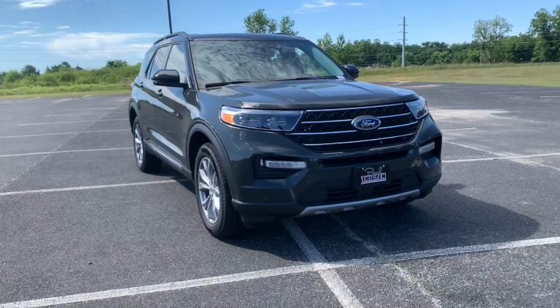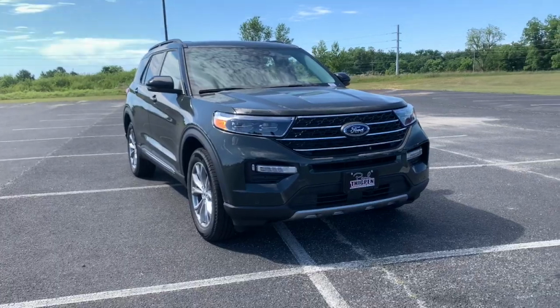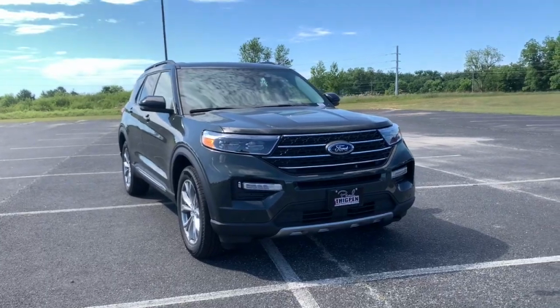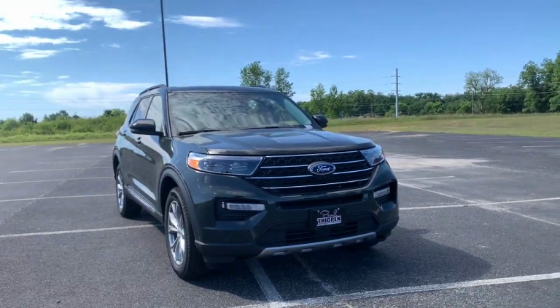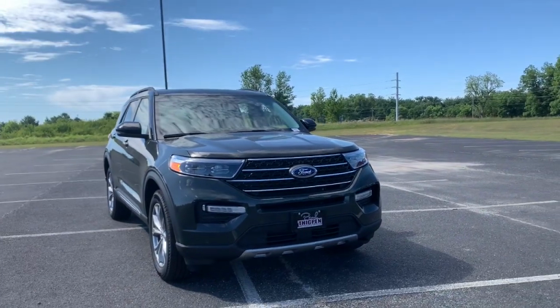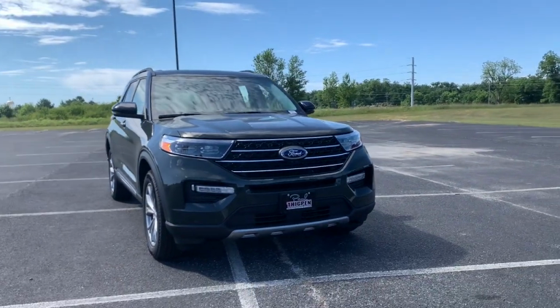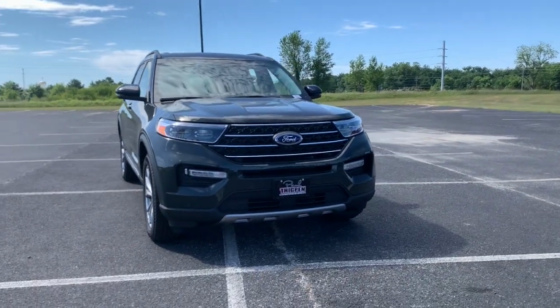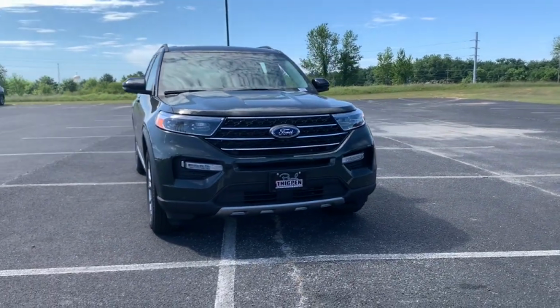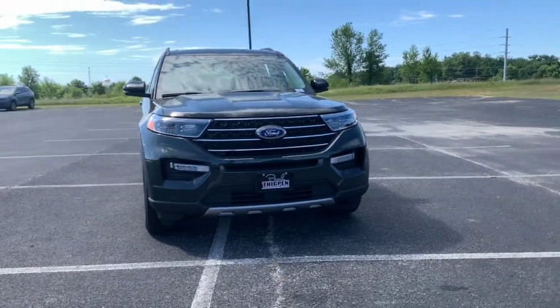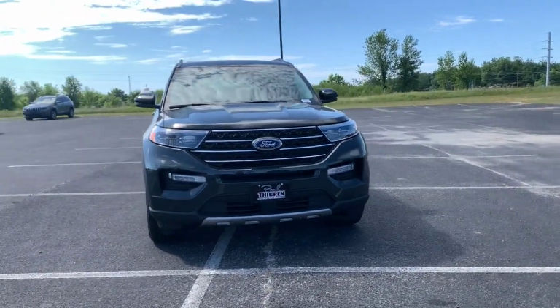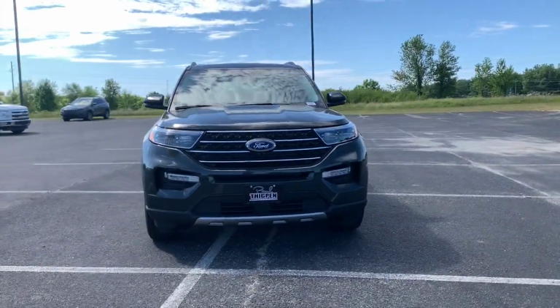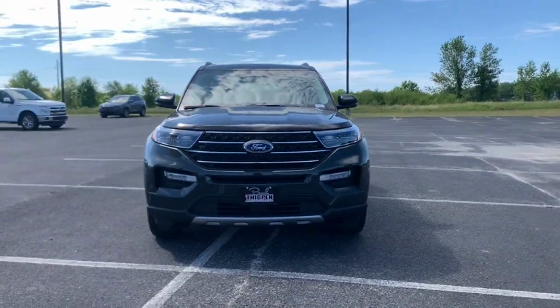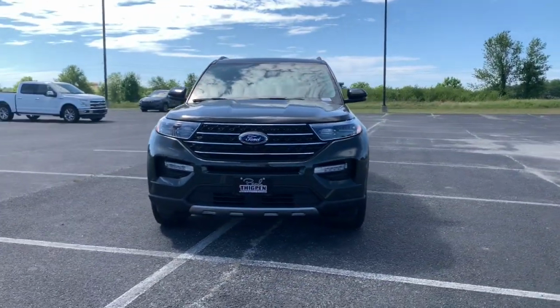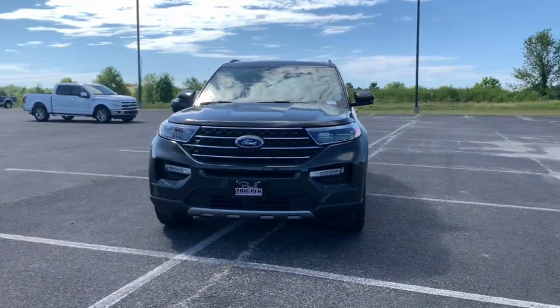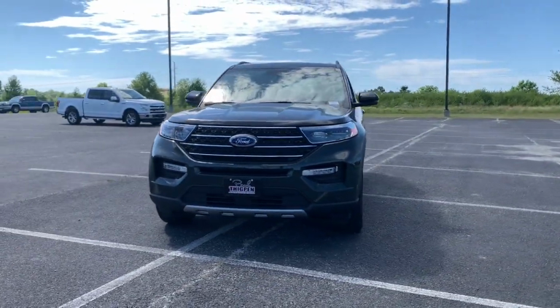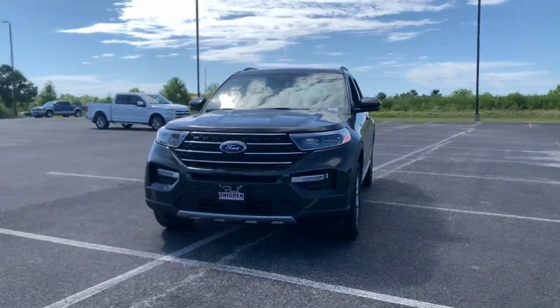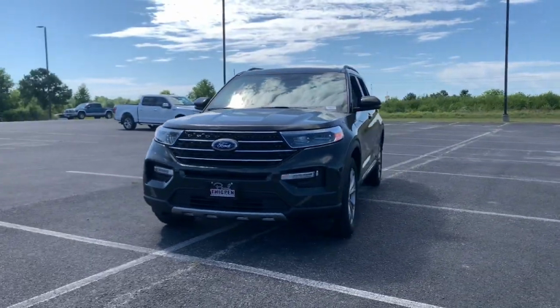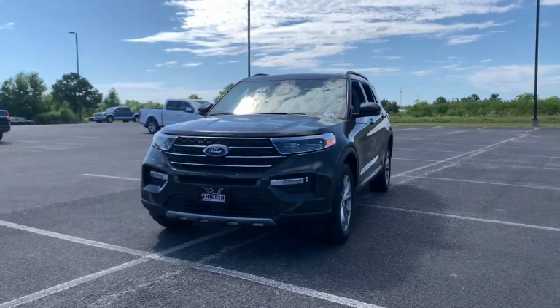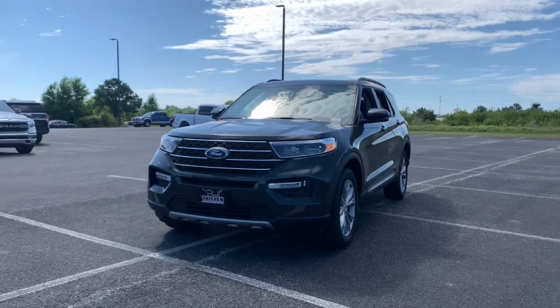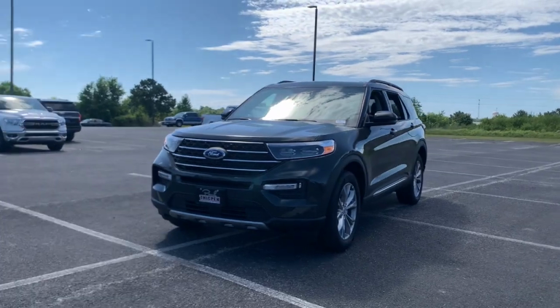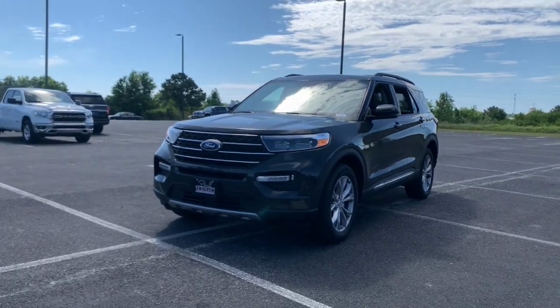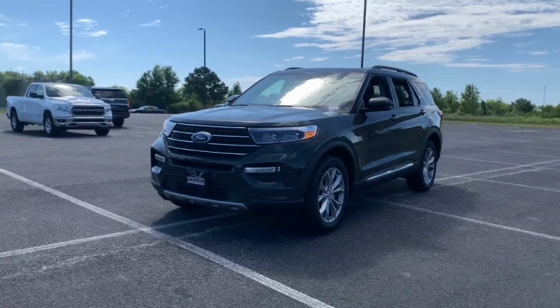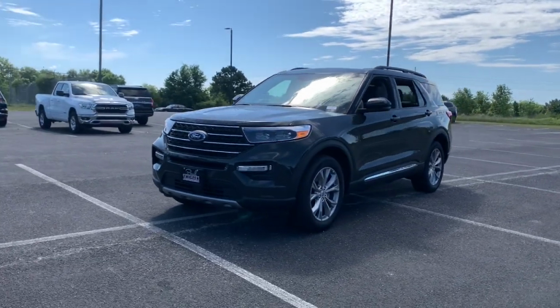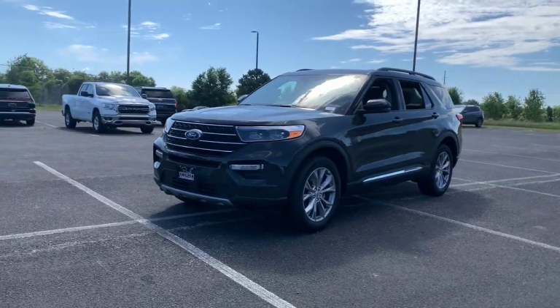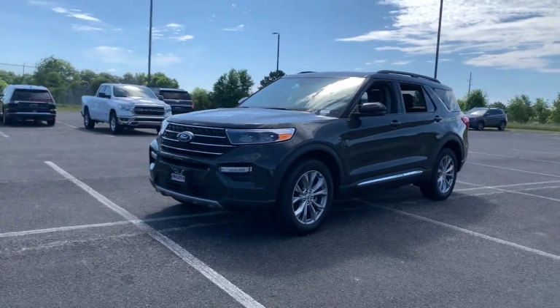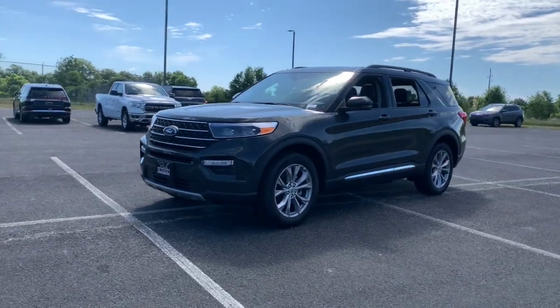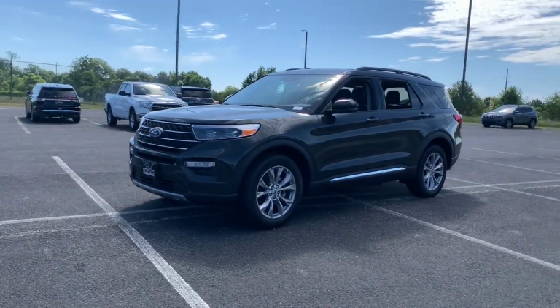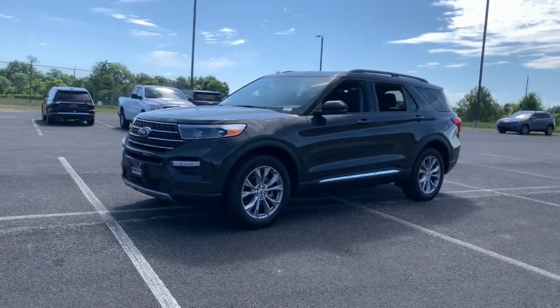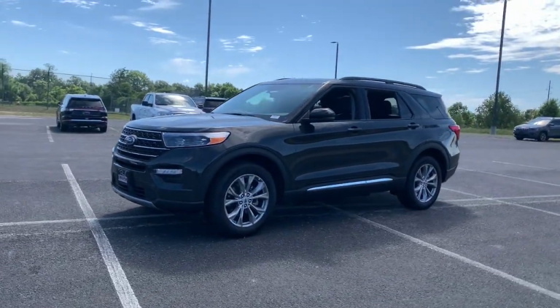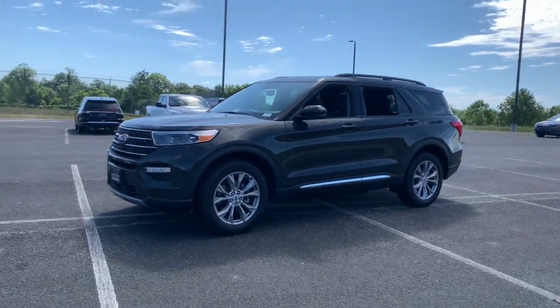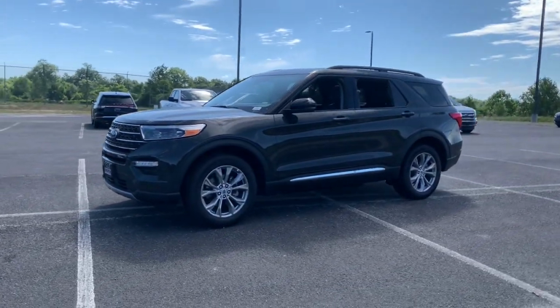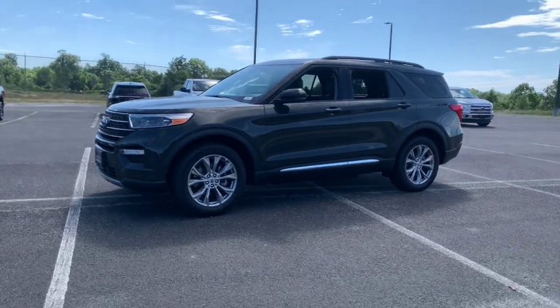Get into a car with value. 2024 Ford Explorer. Here's an Explorer that brings an uncompromising spirit to all your adventures.